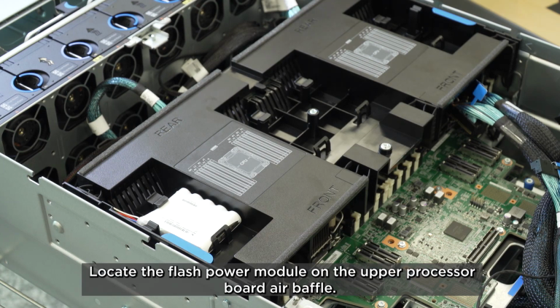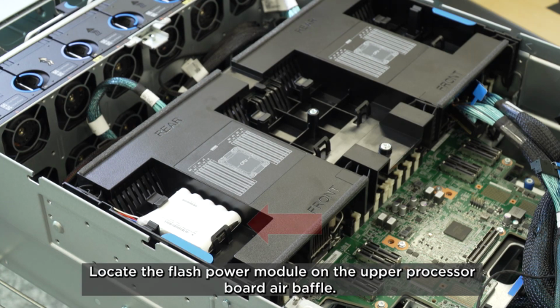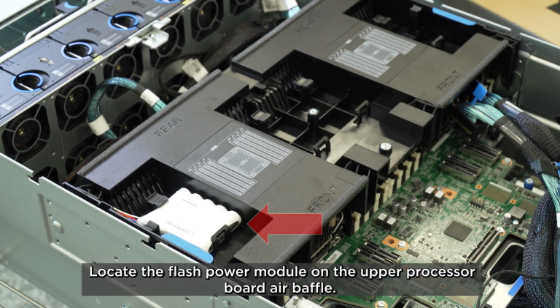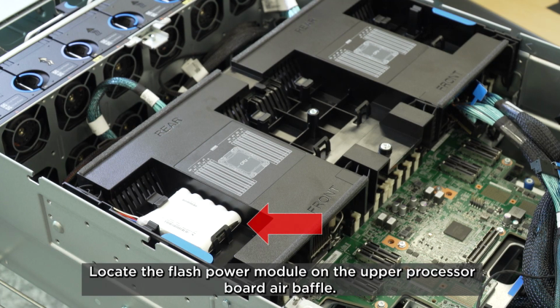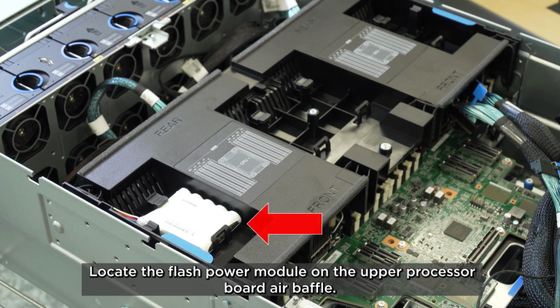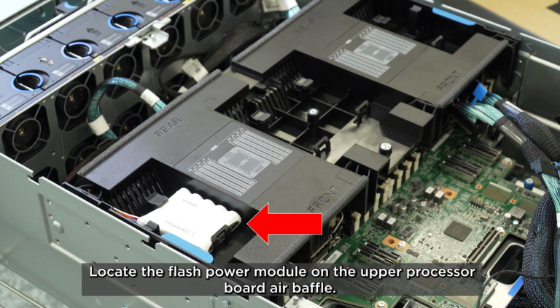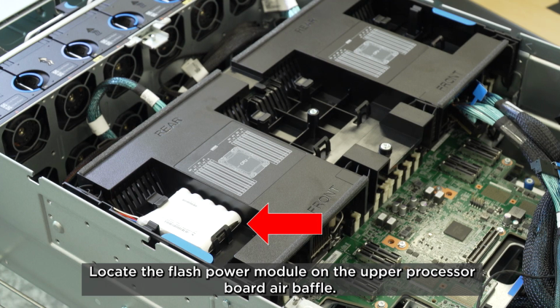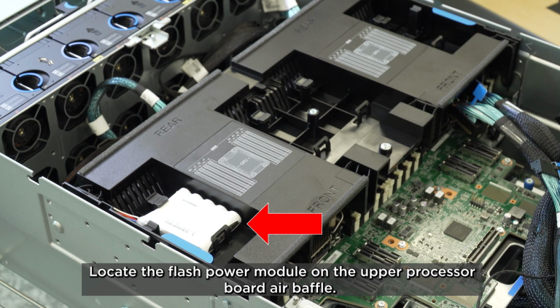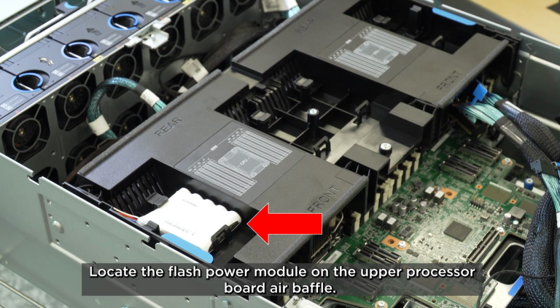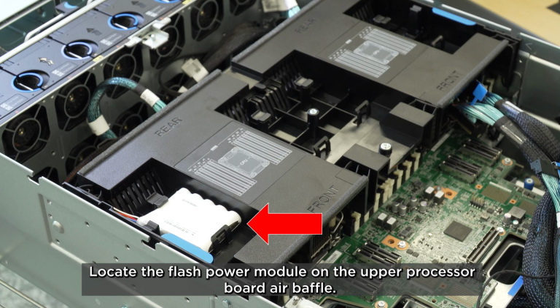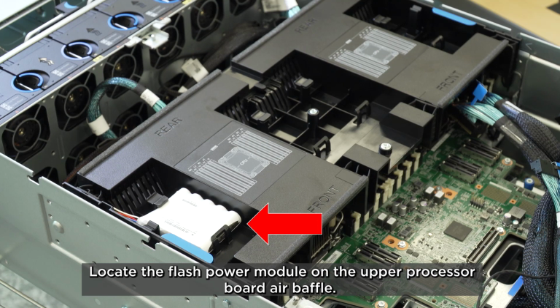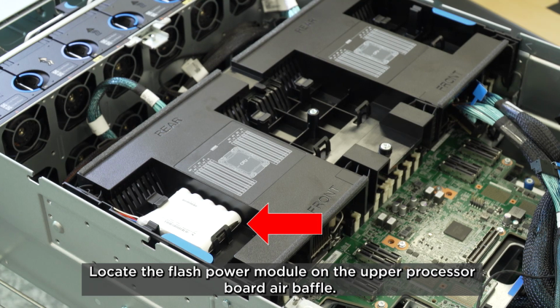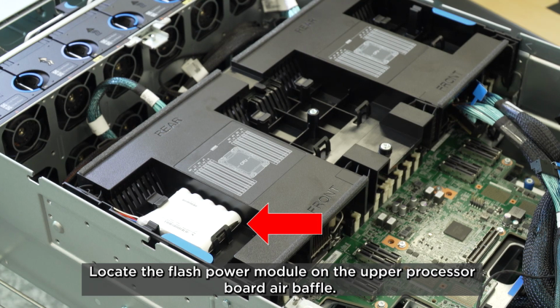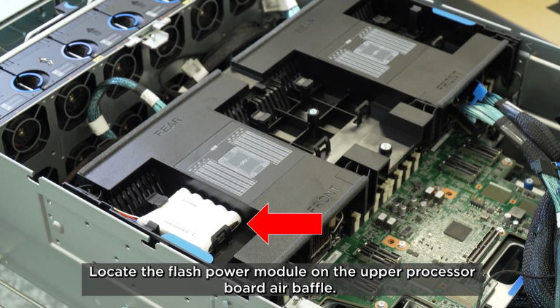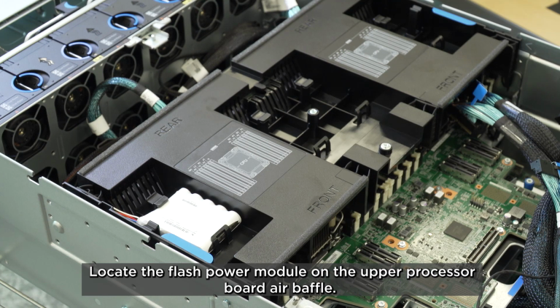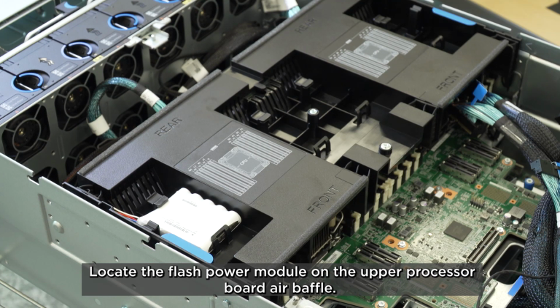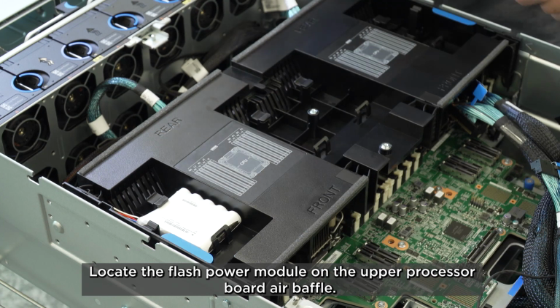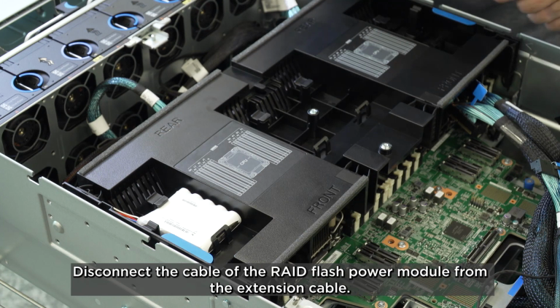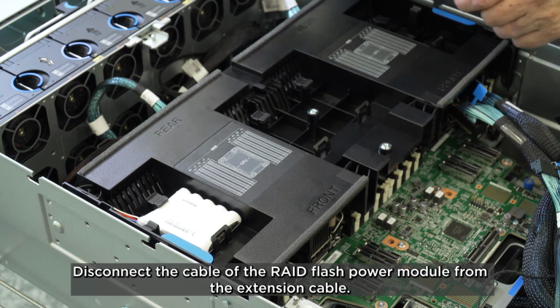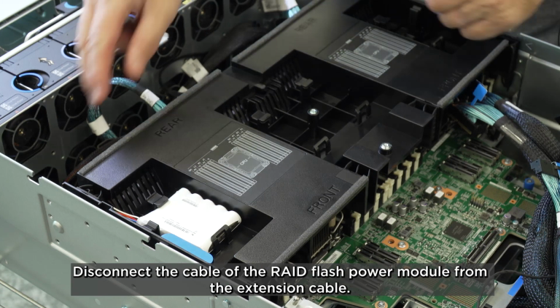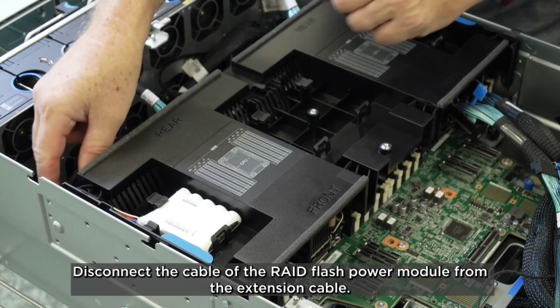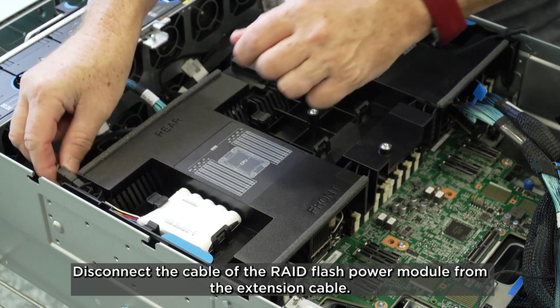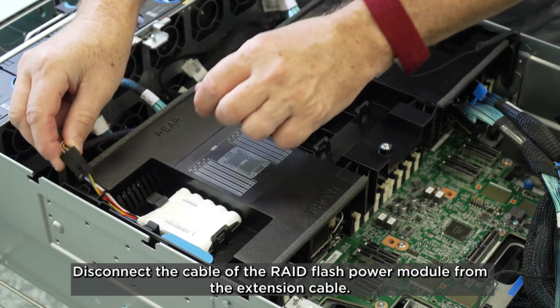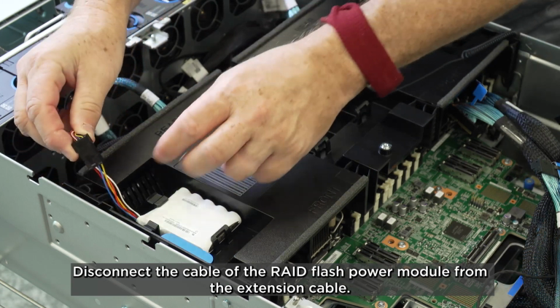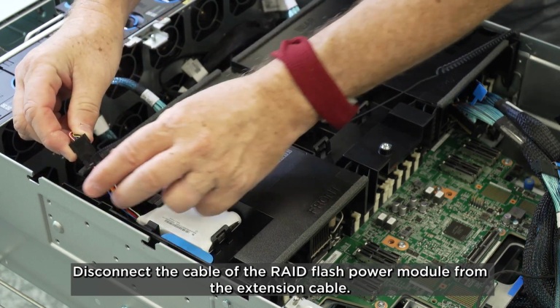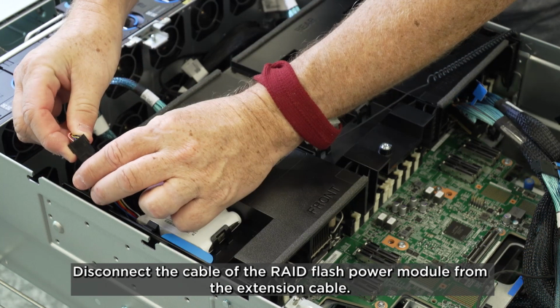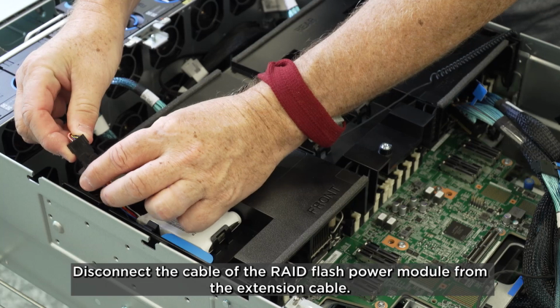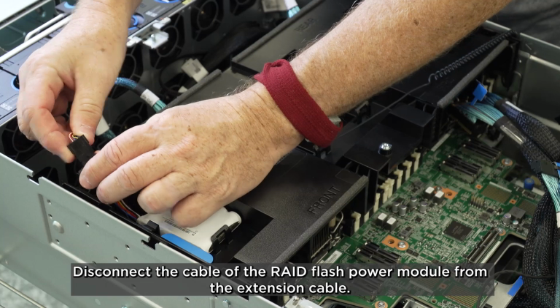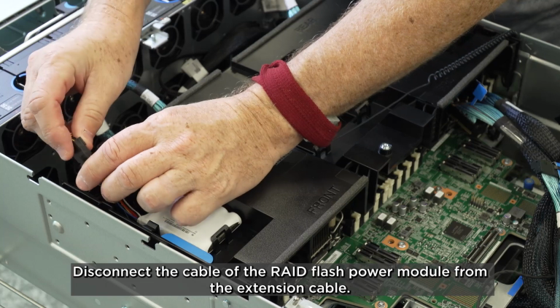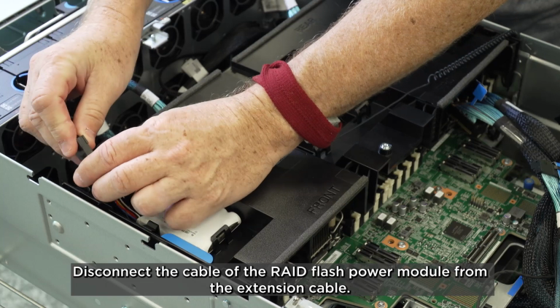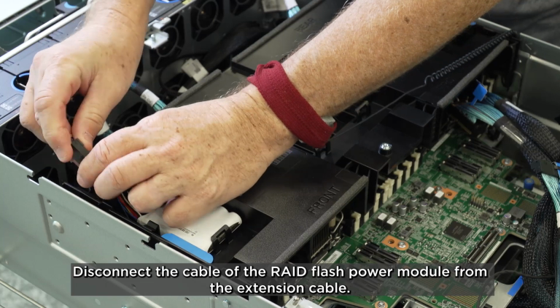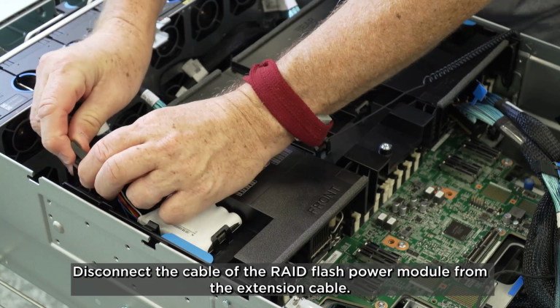Locate the Flash Power Module on the upper processor board air baffle. Disconnect the cable of the RAID Flash Power Module from the extension cable.